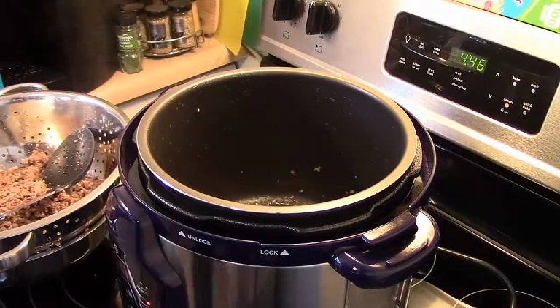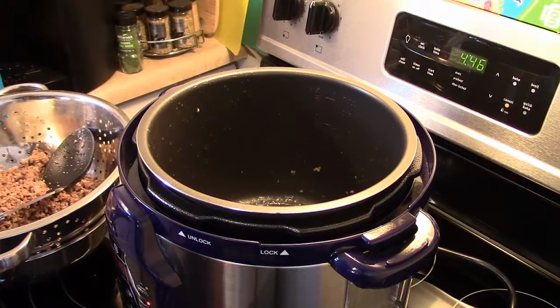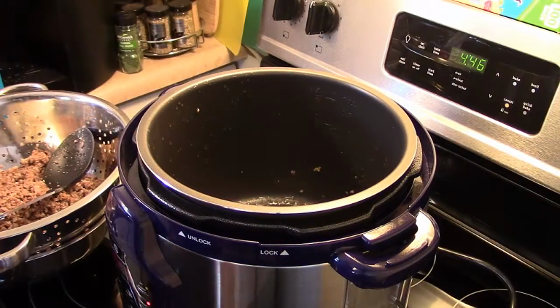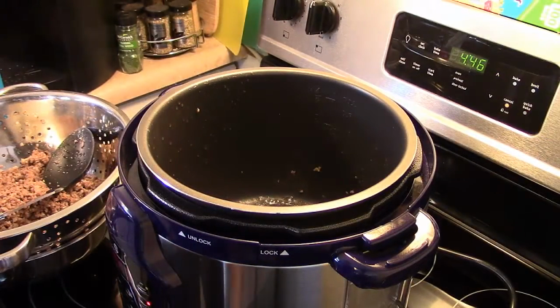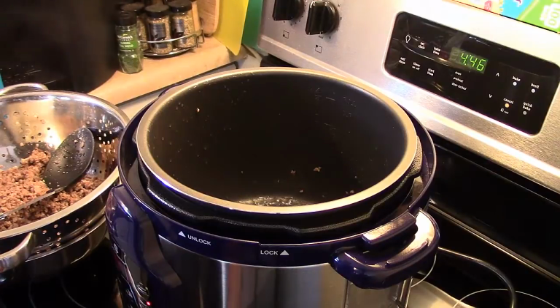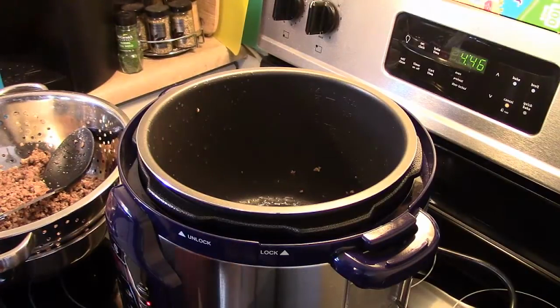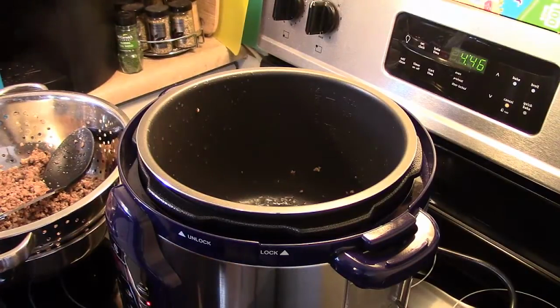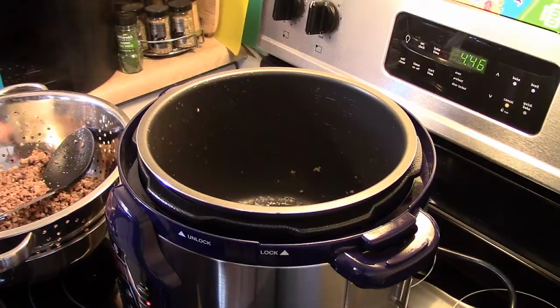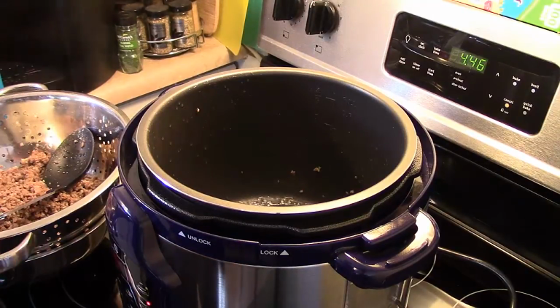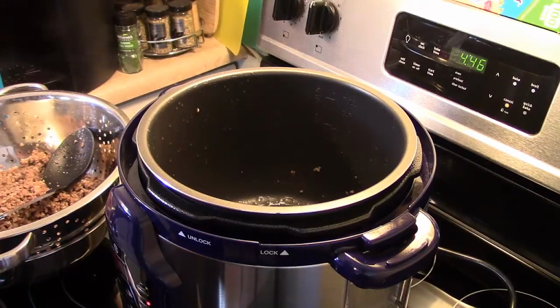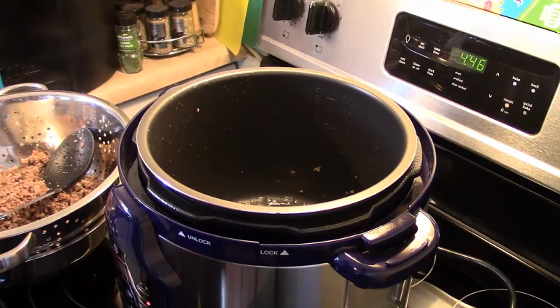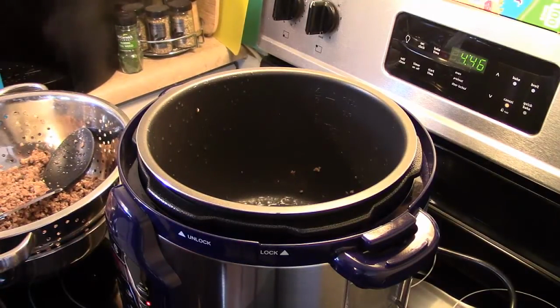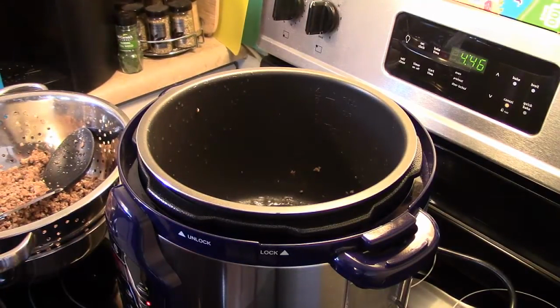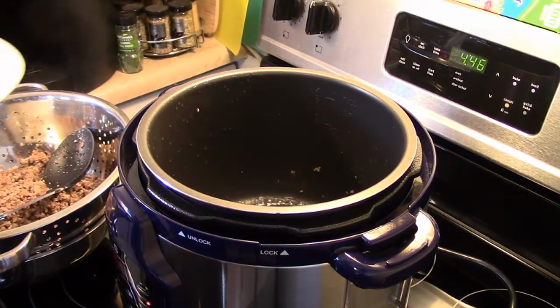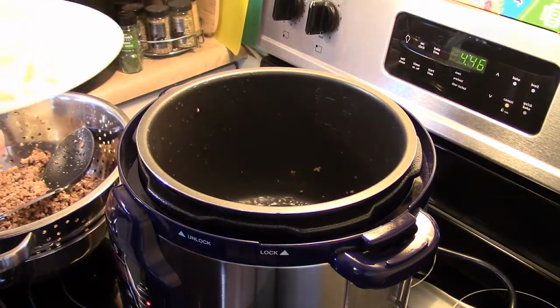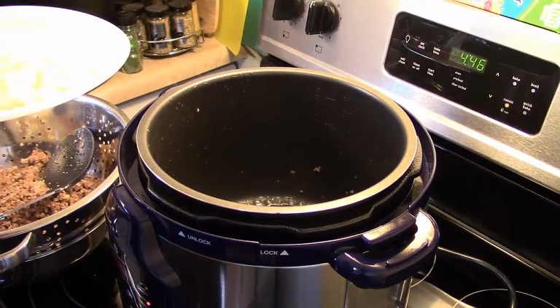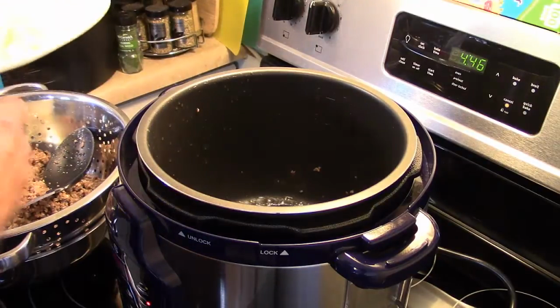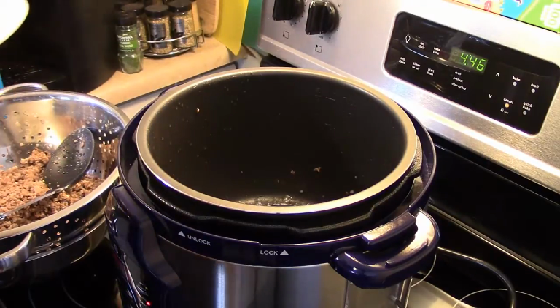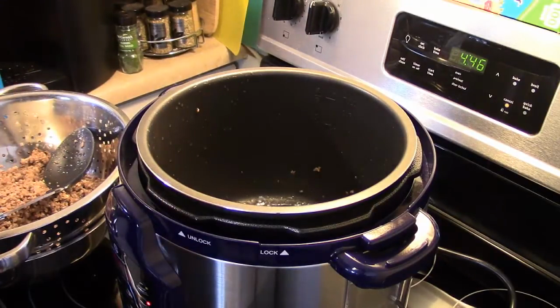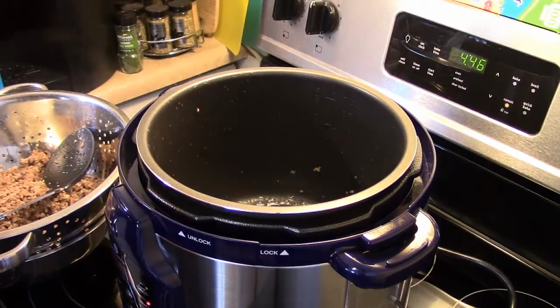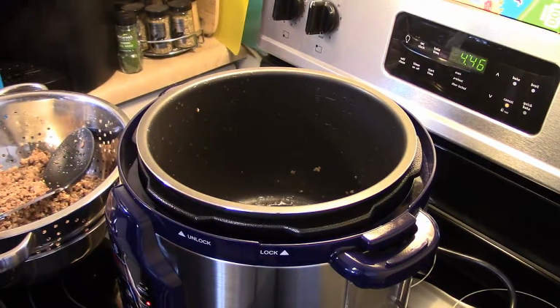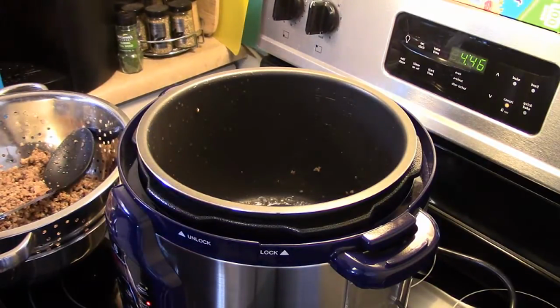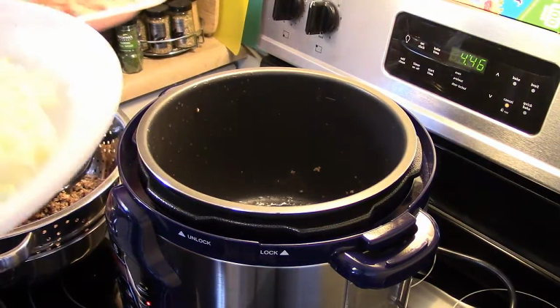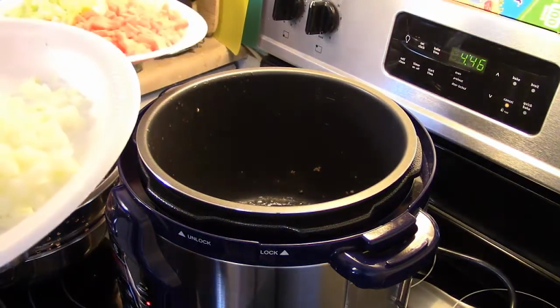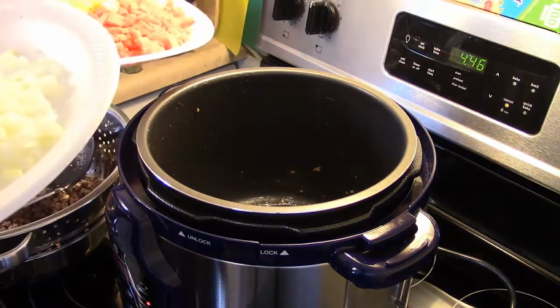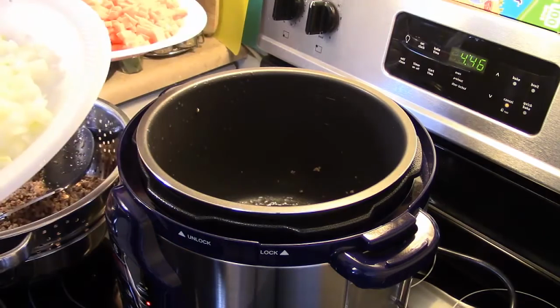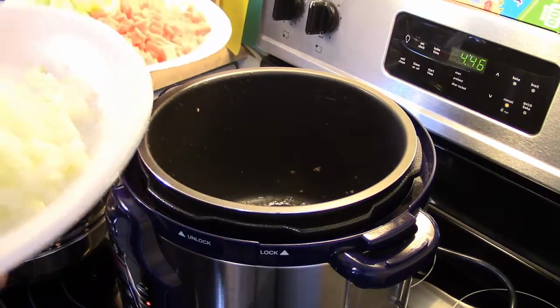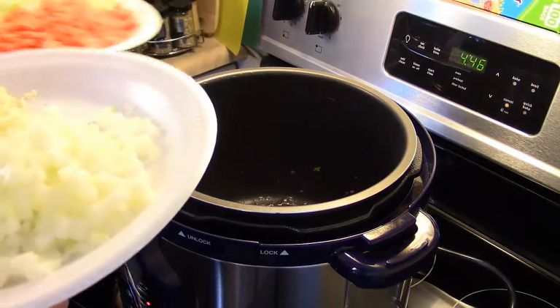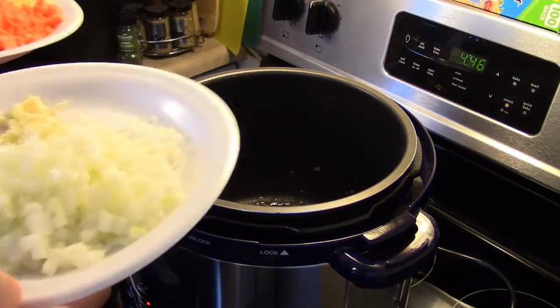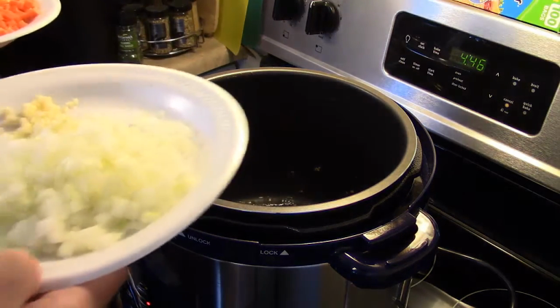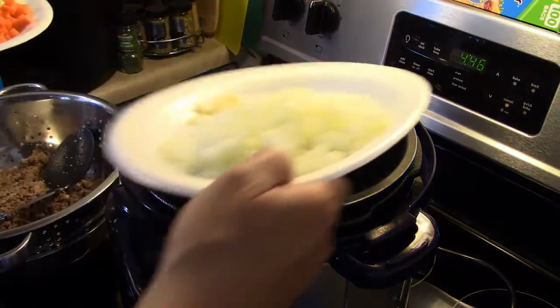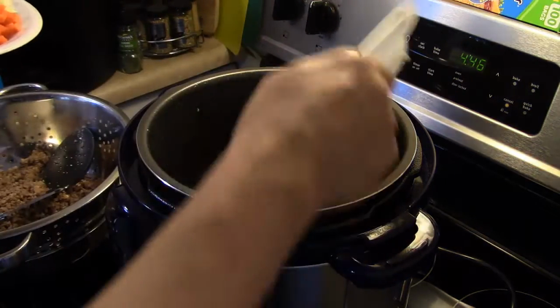My hamburger and sausage is browned and I drained it and set it aside. I have a little bit of oil left in there from the sausage and hamburger. I have one onion, two cloves of garlic, two carrots that I diced up fine, and two stalks of celery that I diced up fine. I'm going to add them in here and get them browning for a little while.